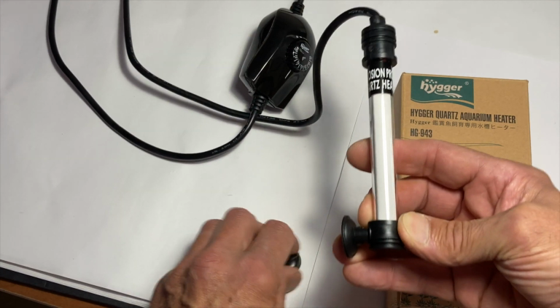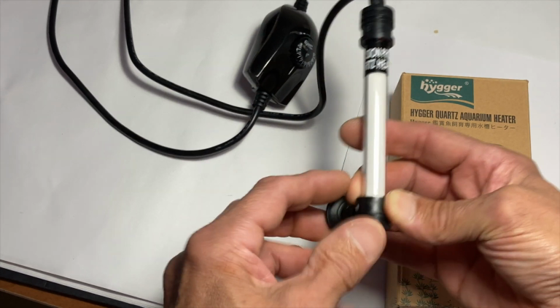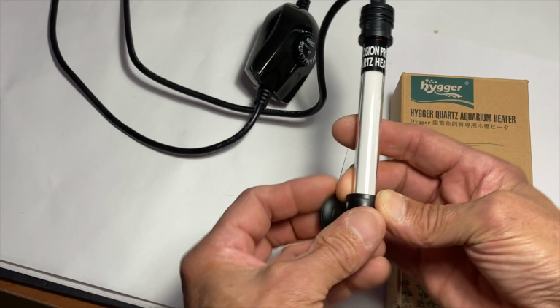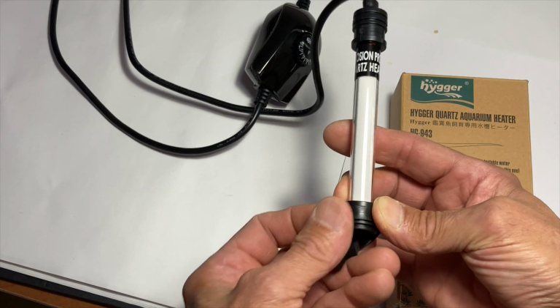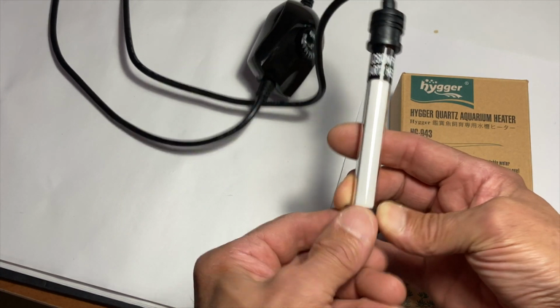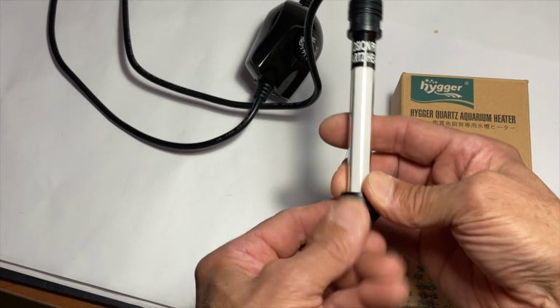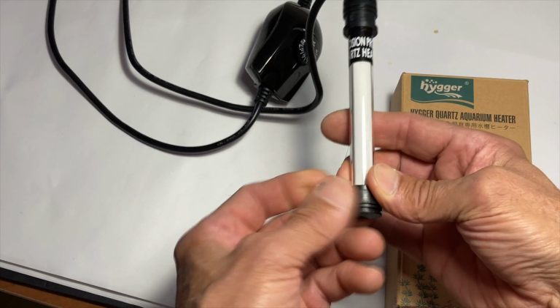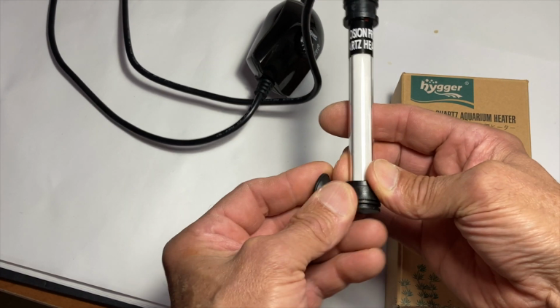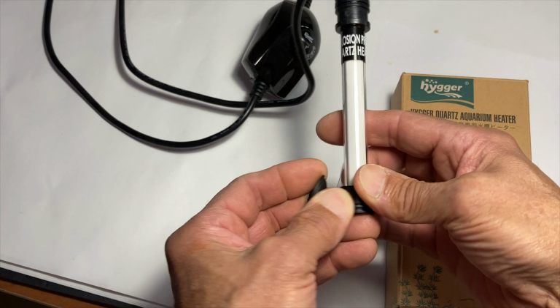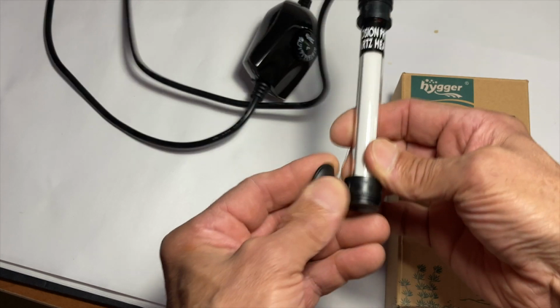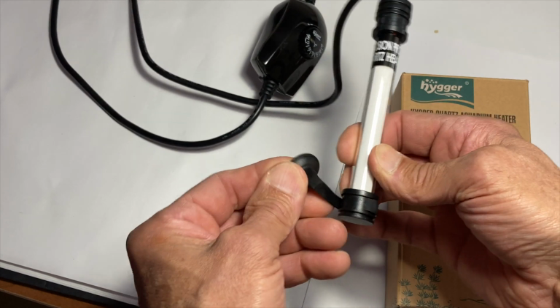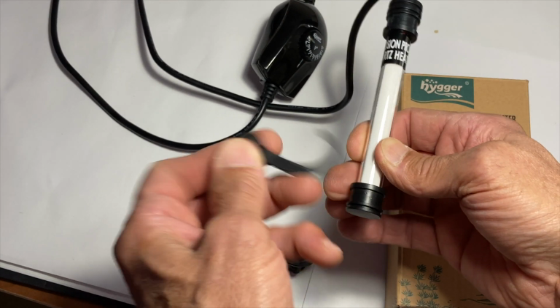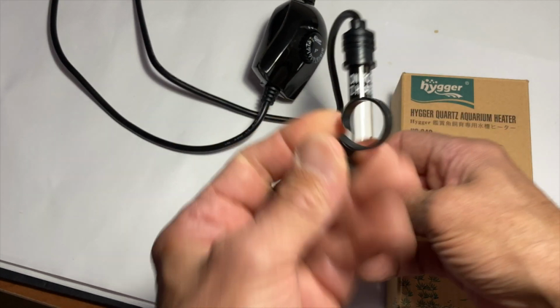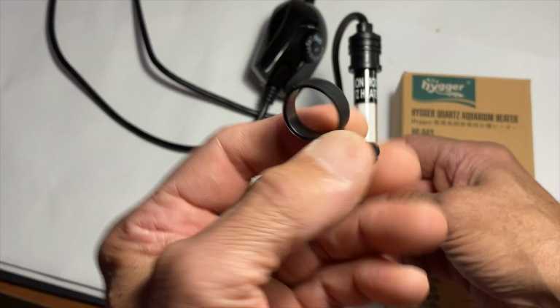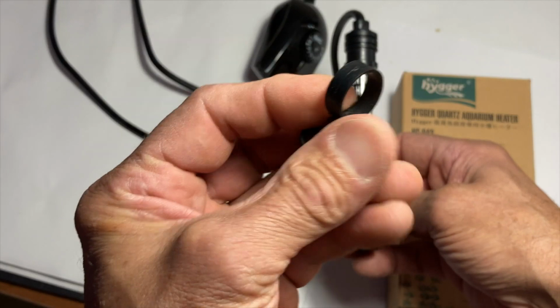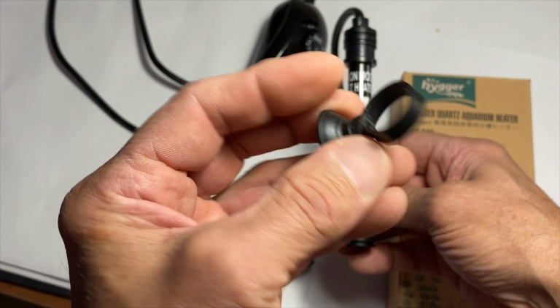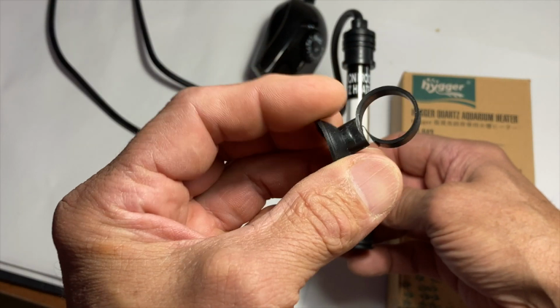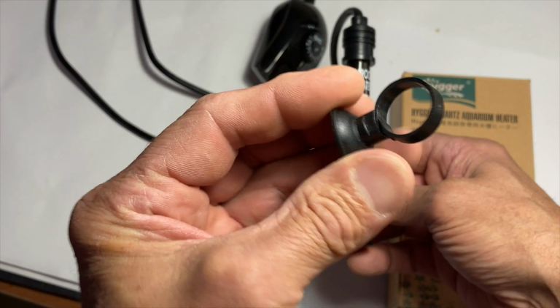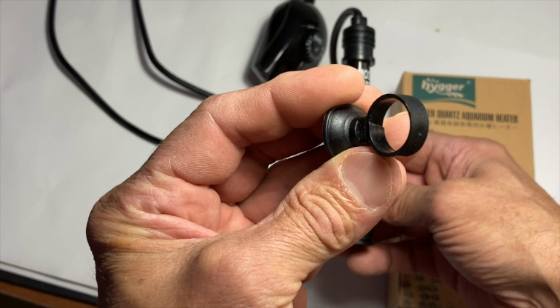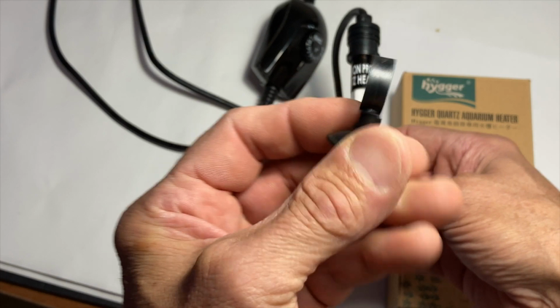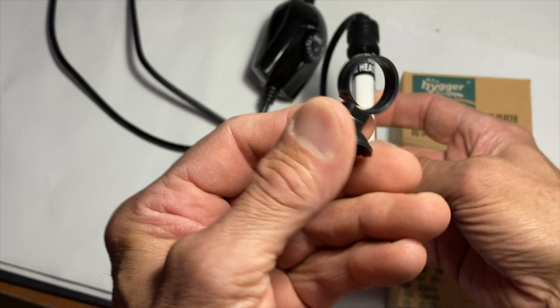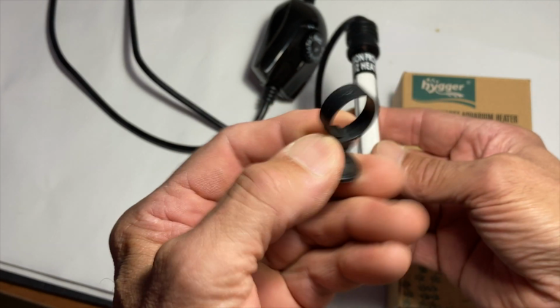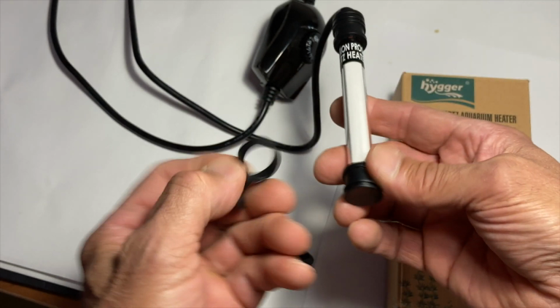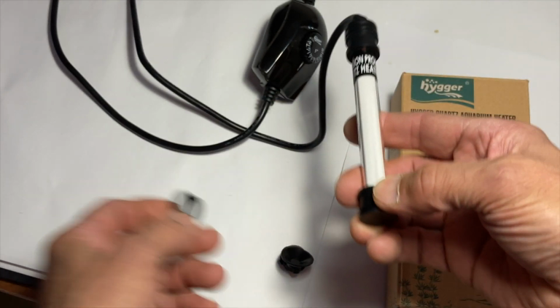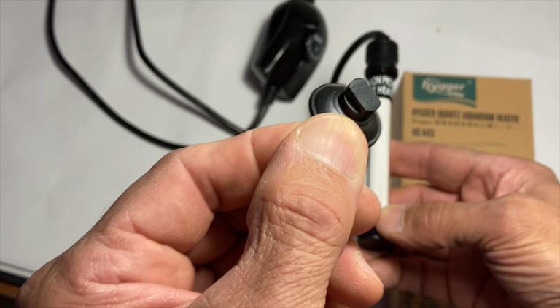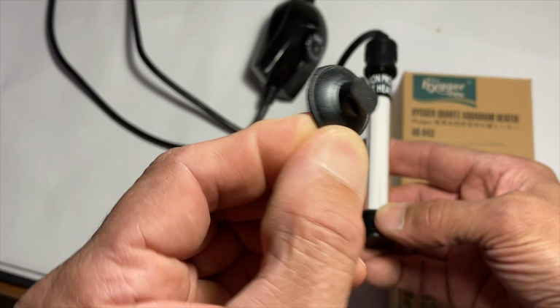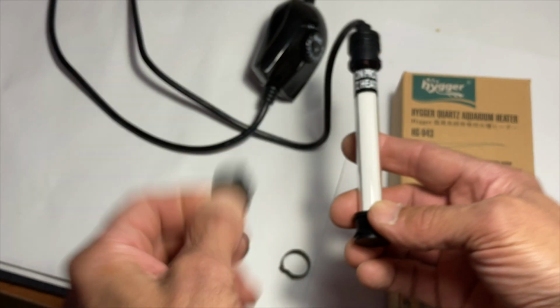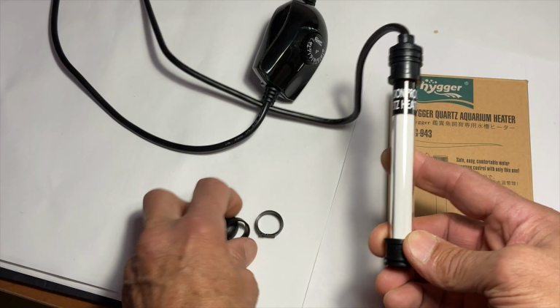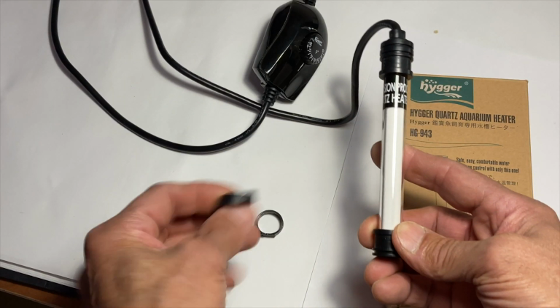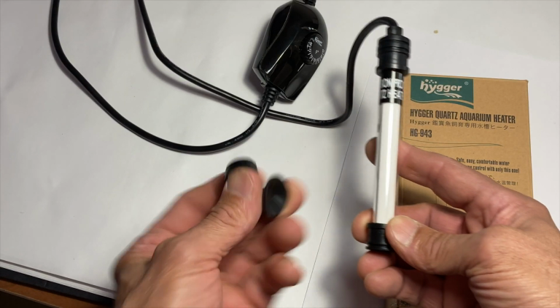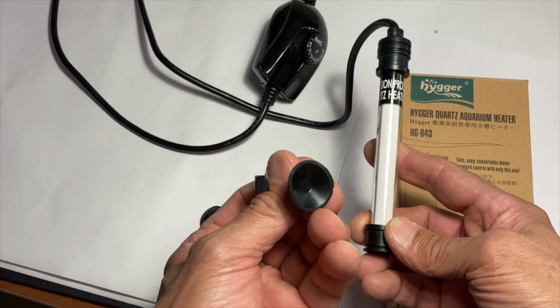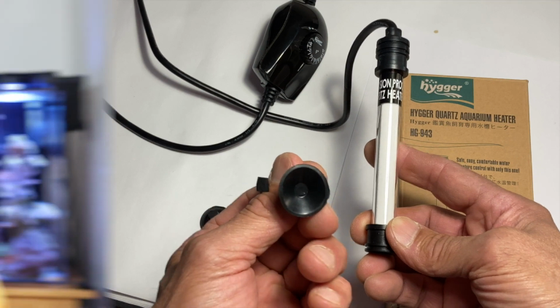I was going to twist this whole thing off, and when I looked closely at it, I realized it was strapped on — but permanent. So what I did was I just cut it off. The suction cups, you guys know, they never work.